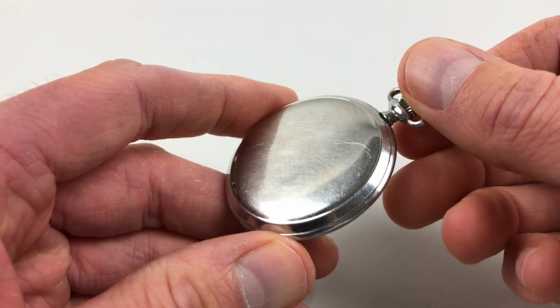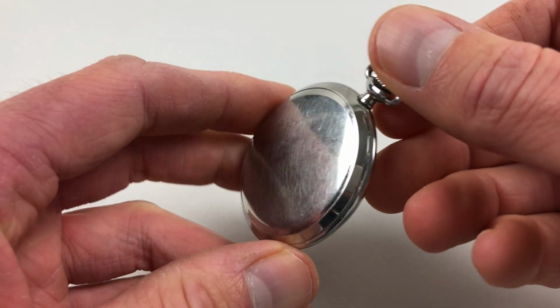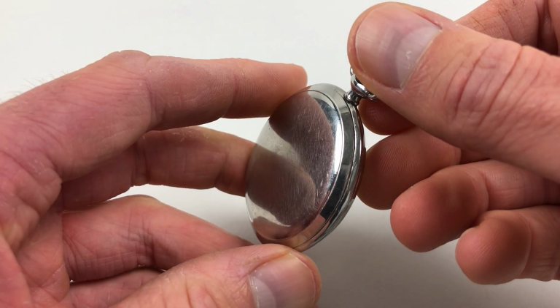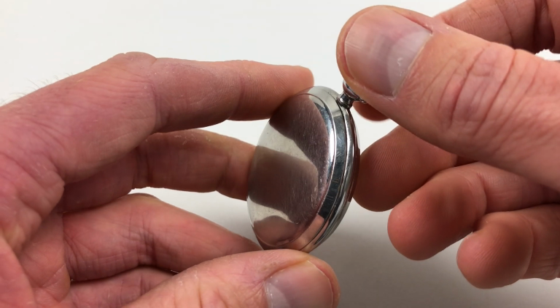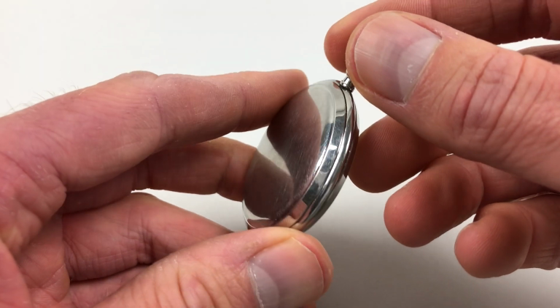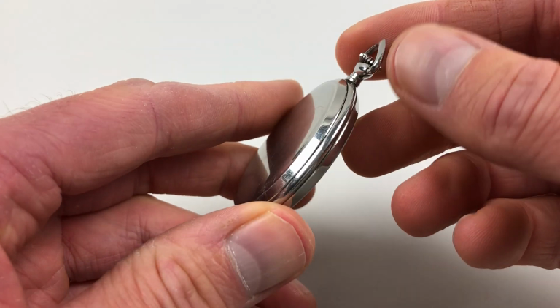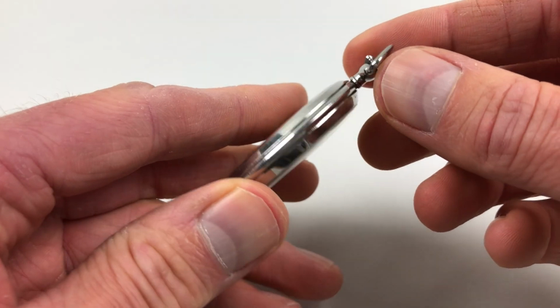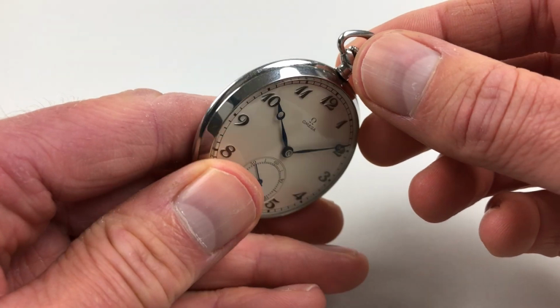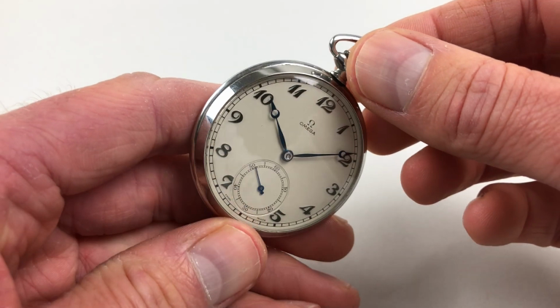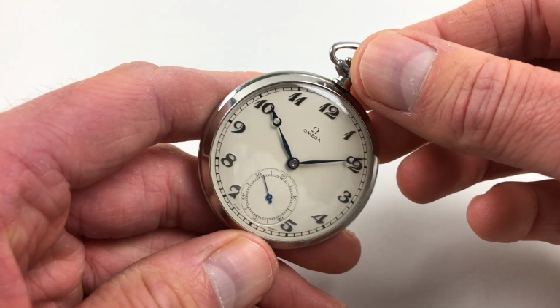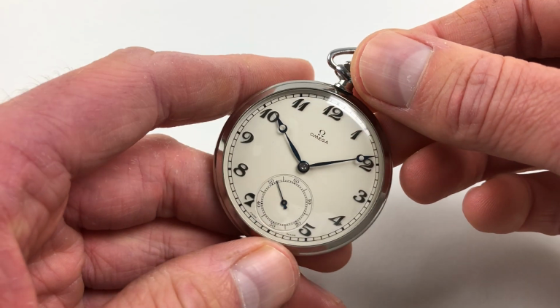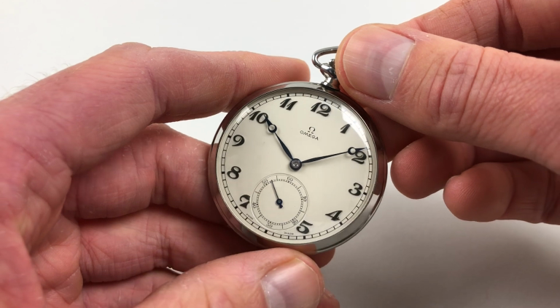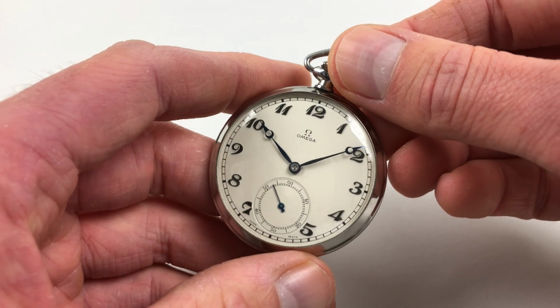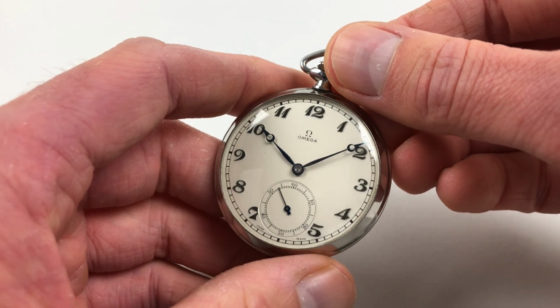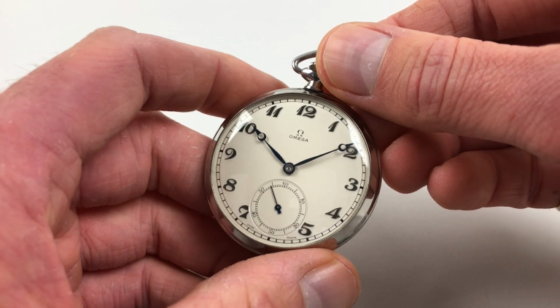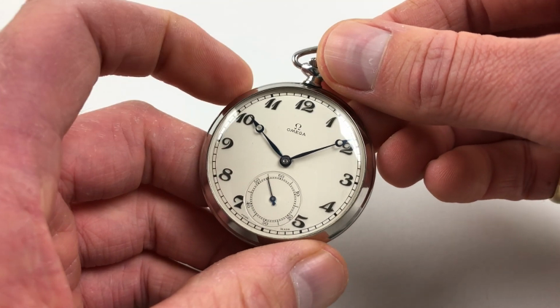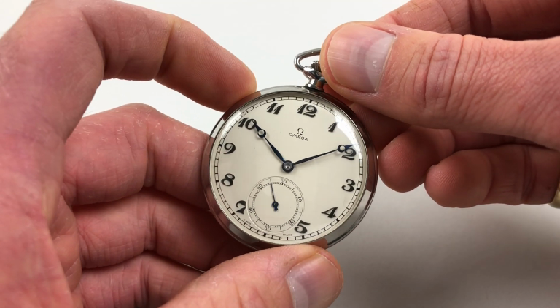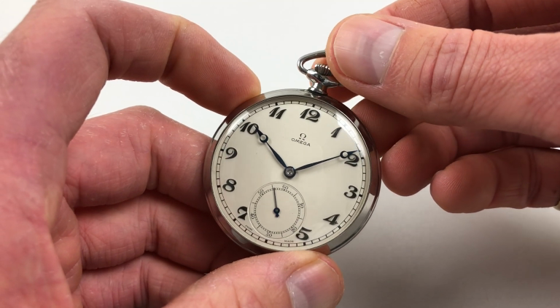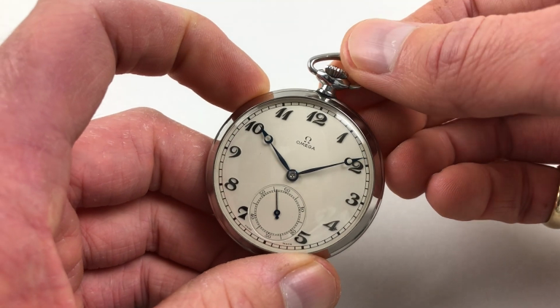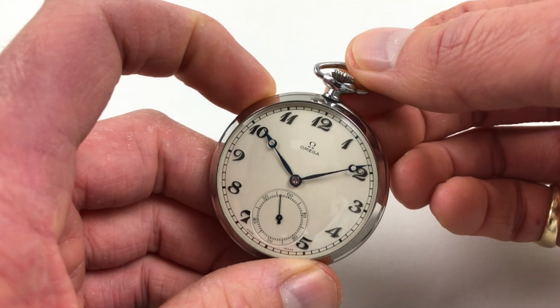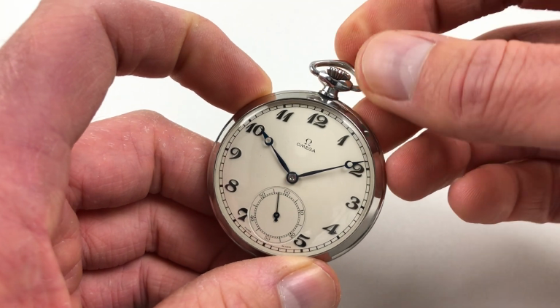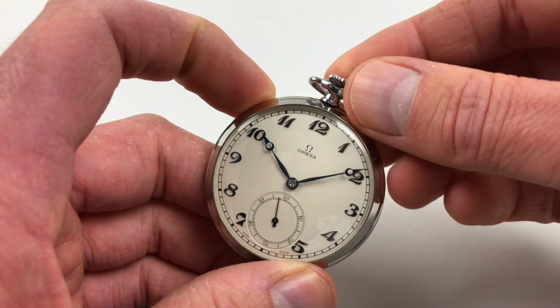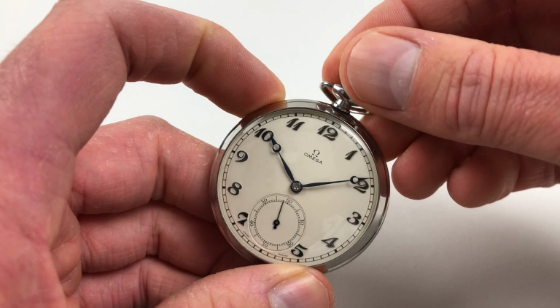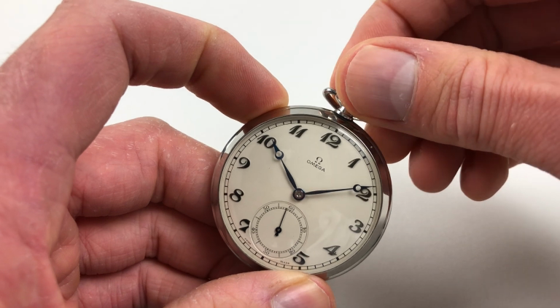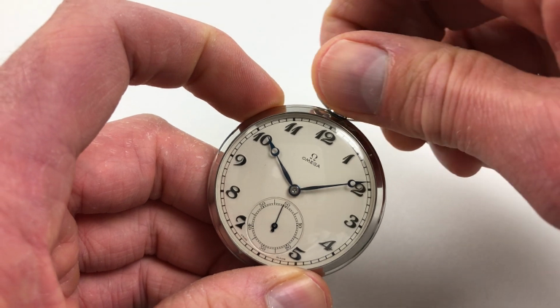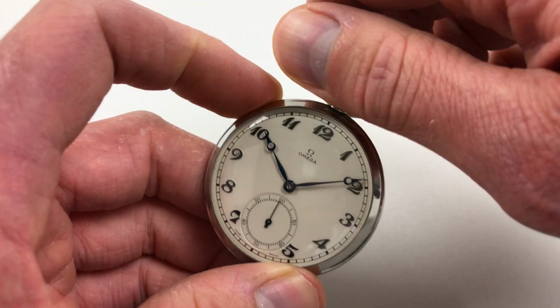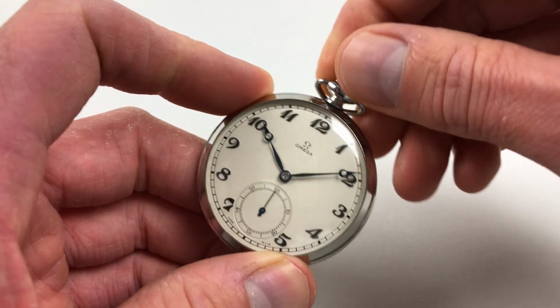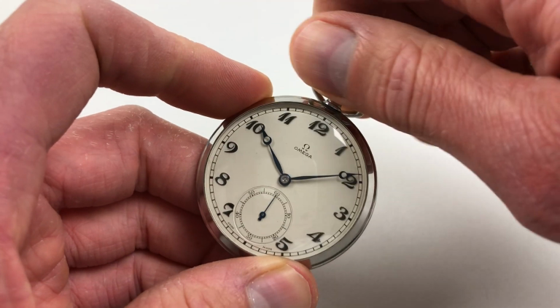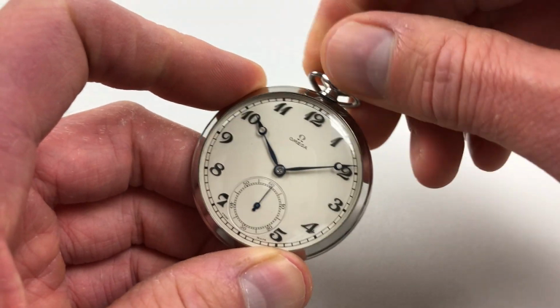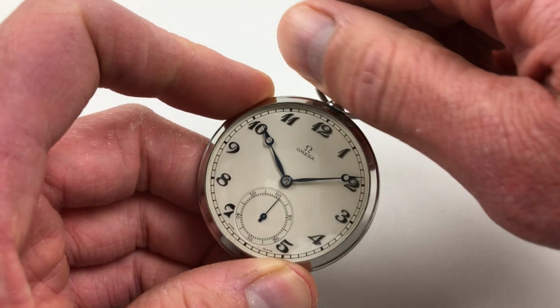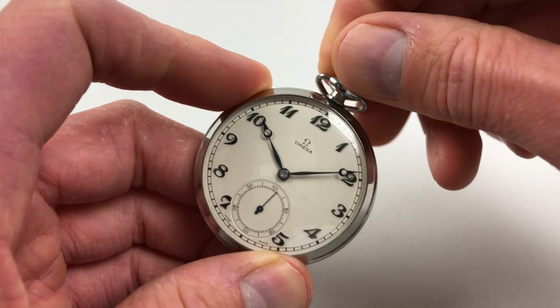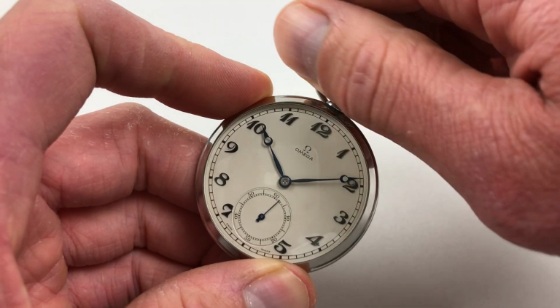The back is a snap-on, friction-fitted back. It's a mechanical manual wind, so in order to wind the watch you just turn the crown from right to left like this until the spring feels full.